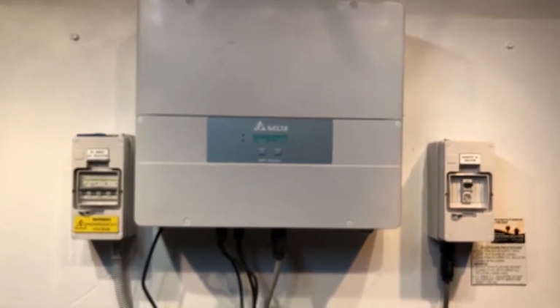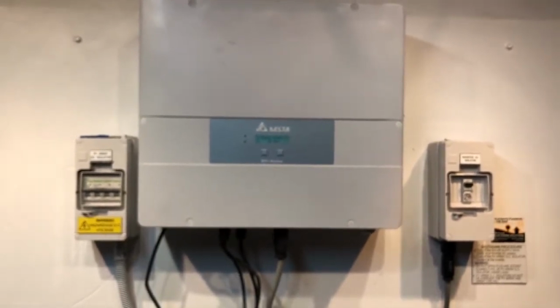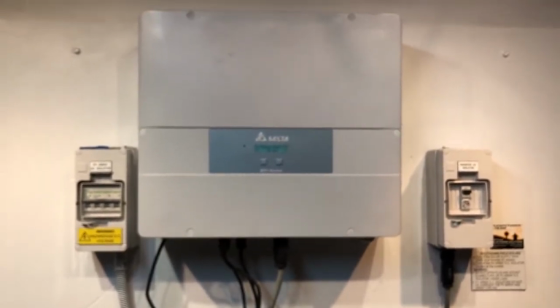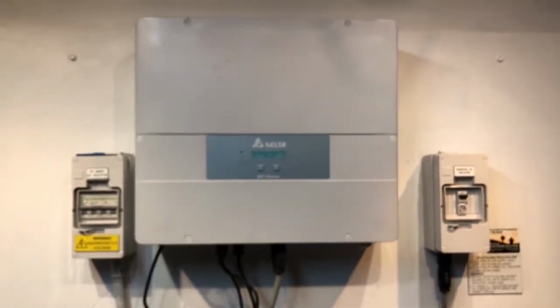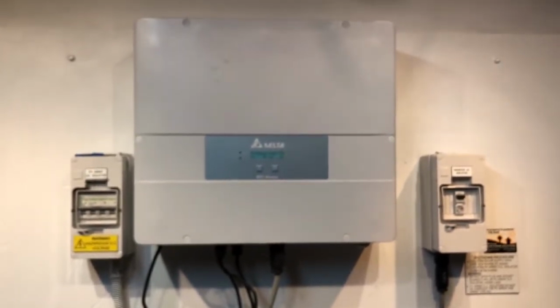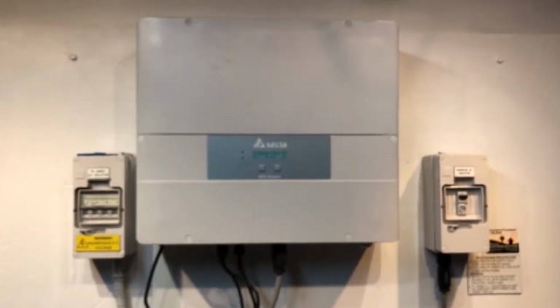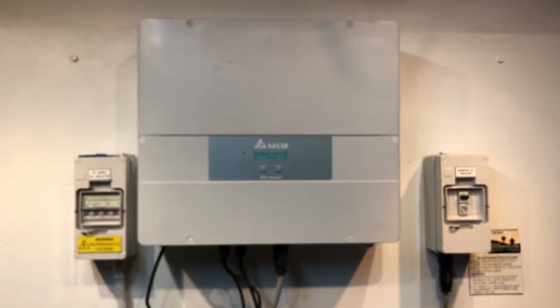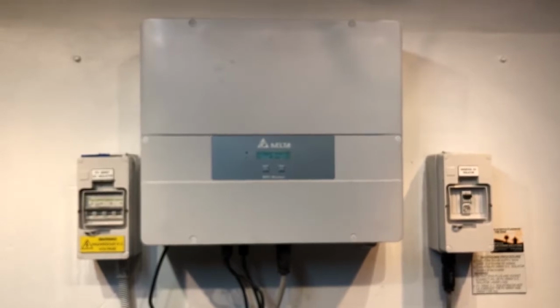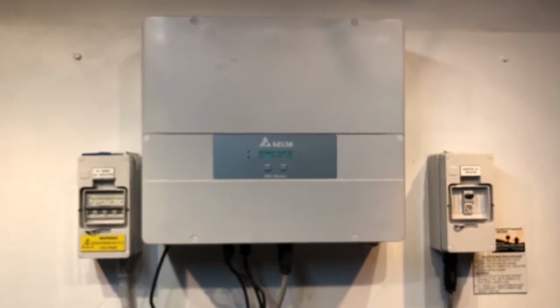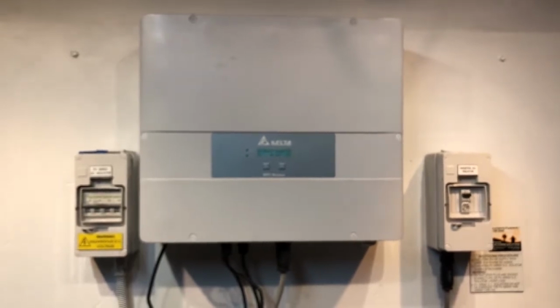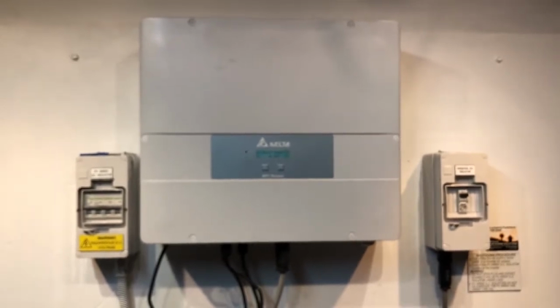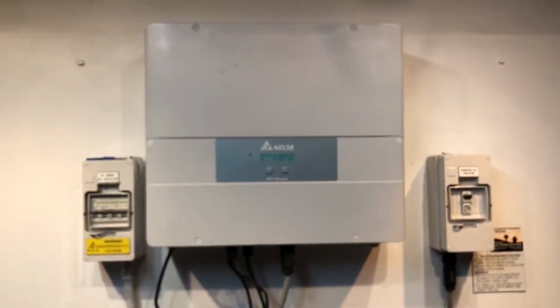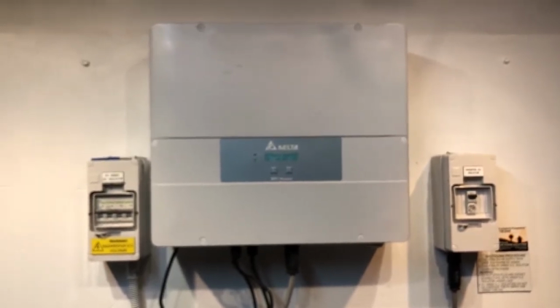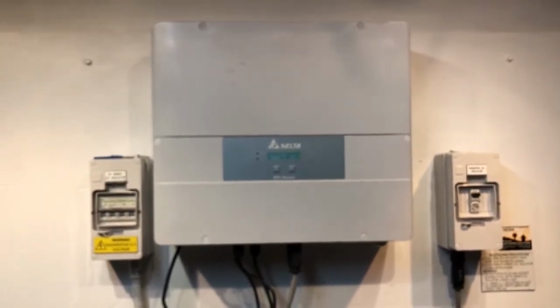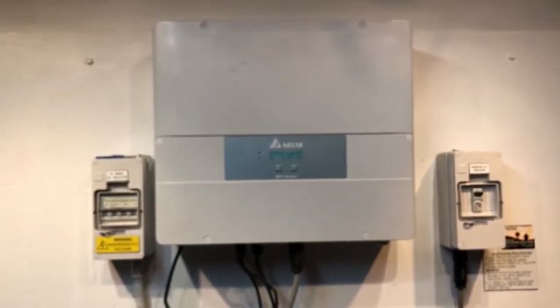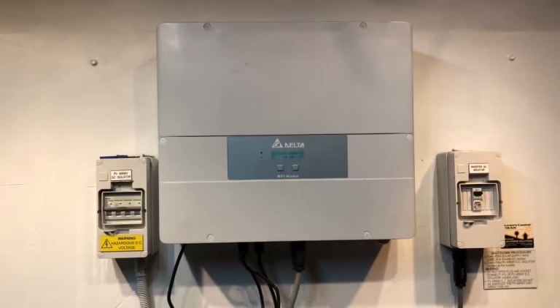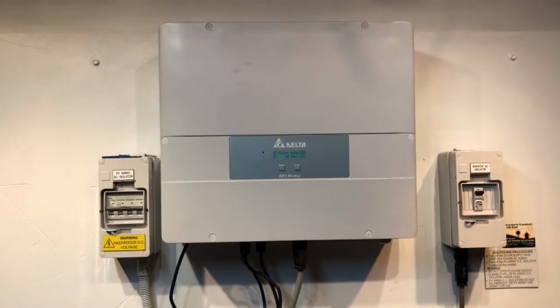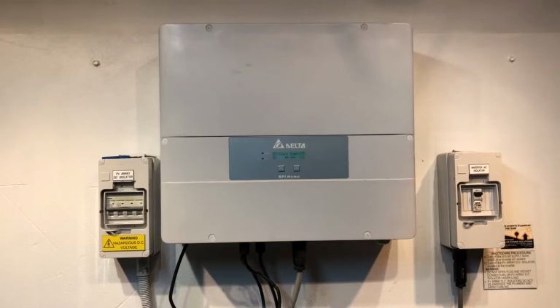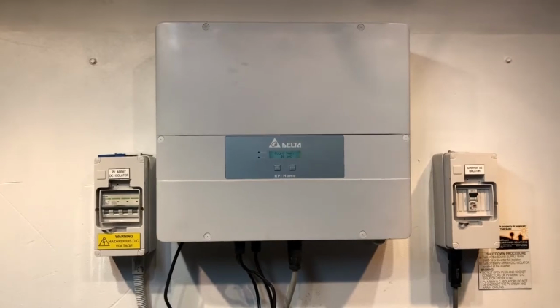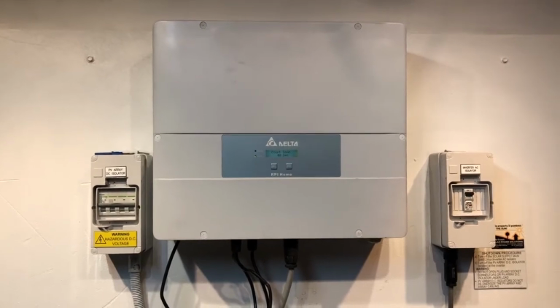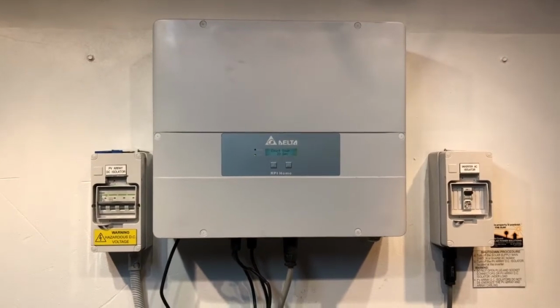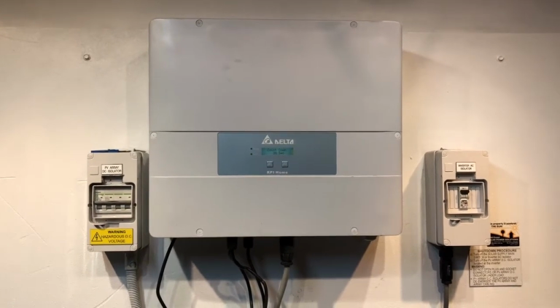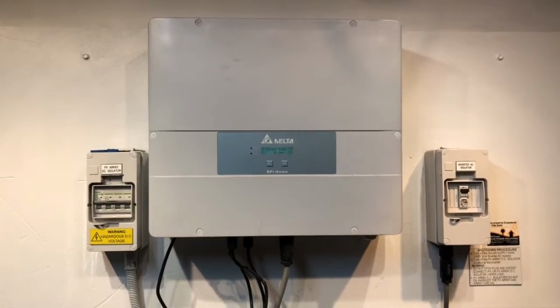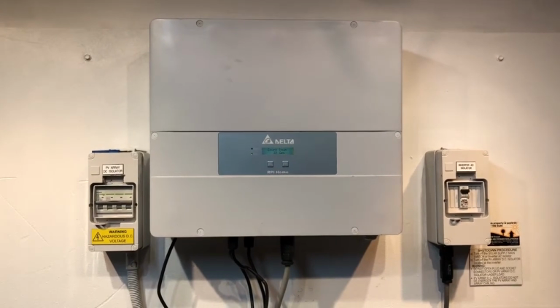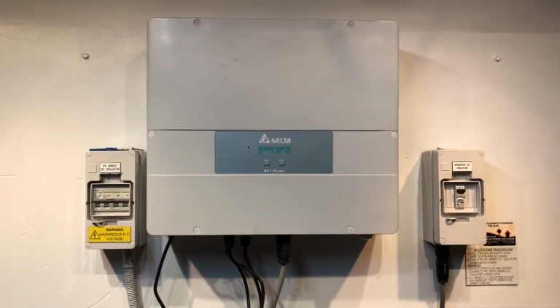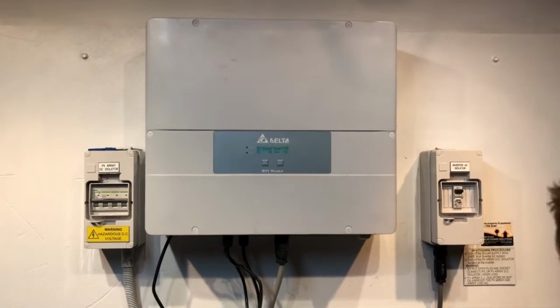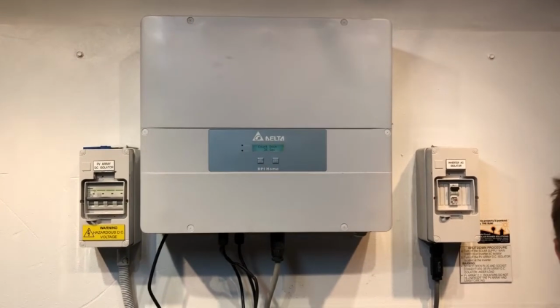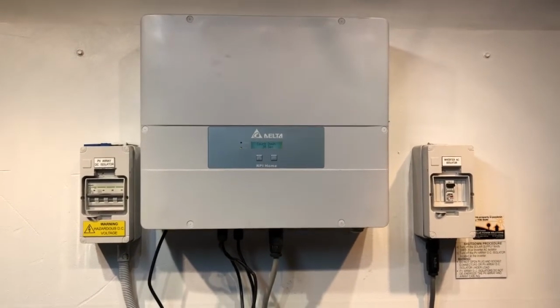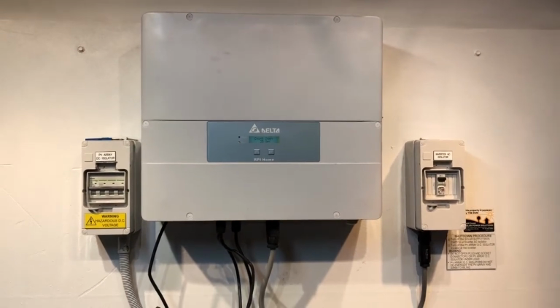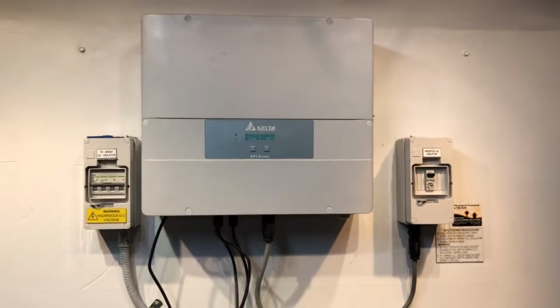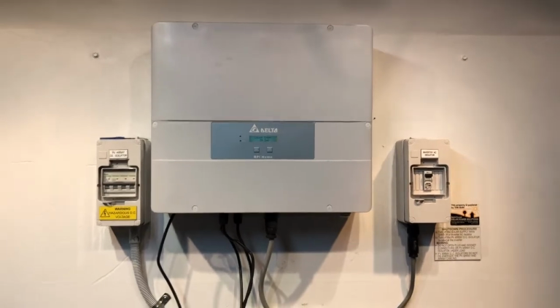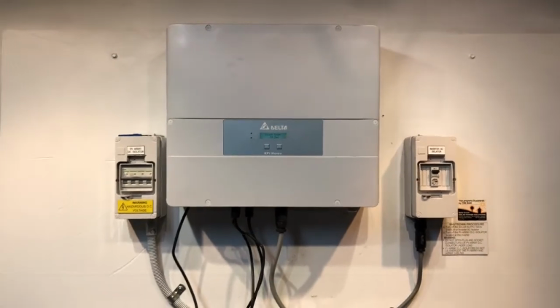I hope that's been helpful for you. If you're on the Gold Coast of South East Queensland and need any help with your Delta inverter, don't hesitate to get in contact with Gold Coast Solar Power Solutions — we're happy to help. Thanks very much for watching.